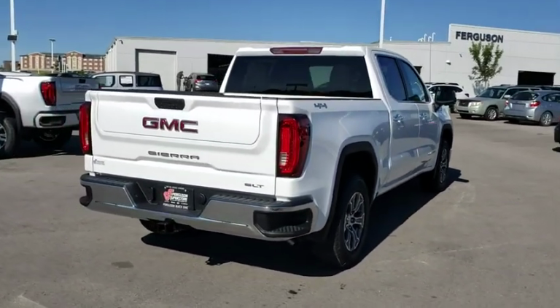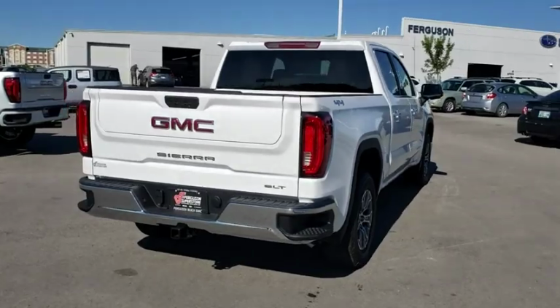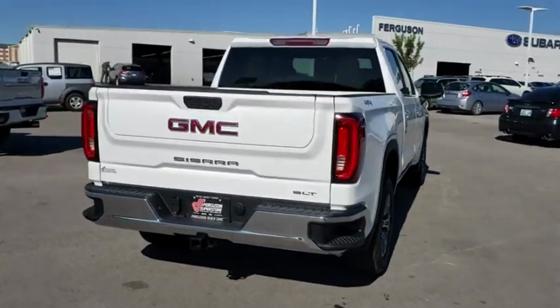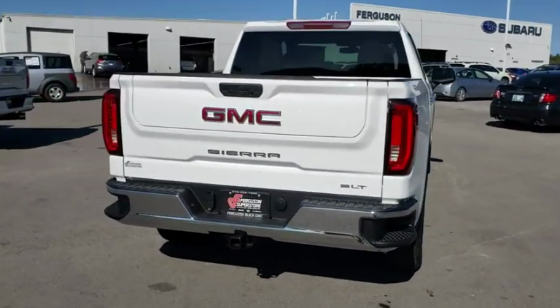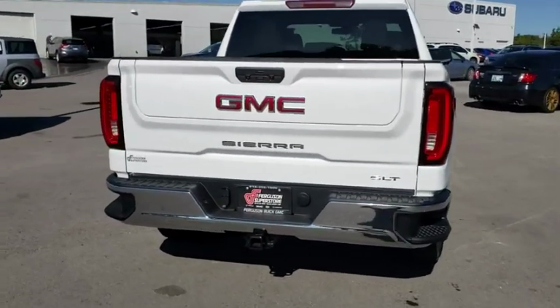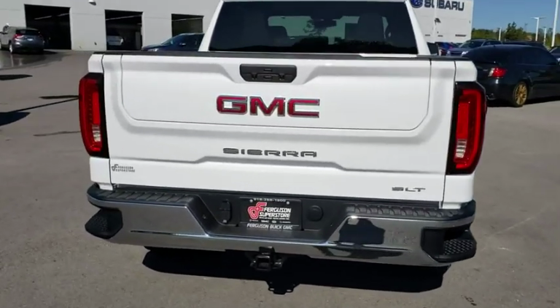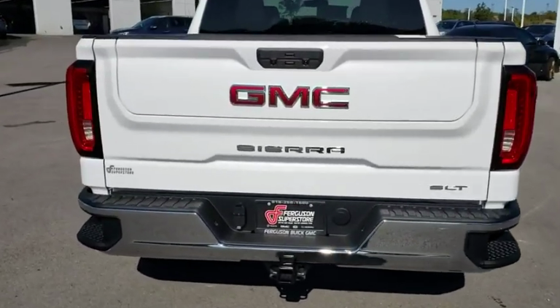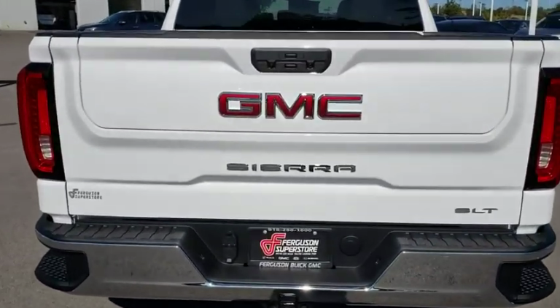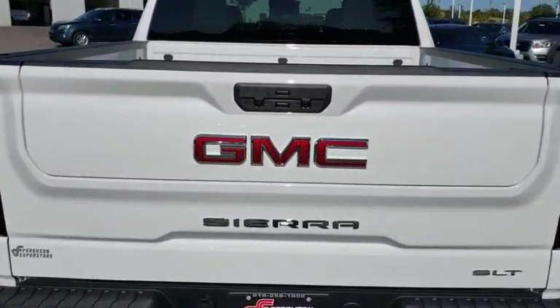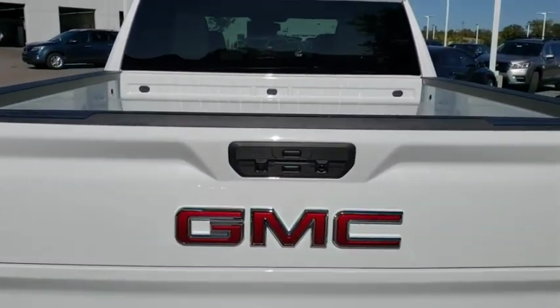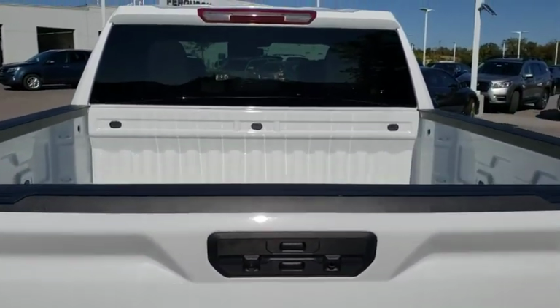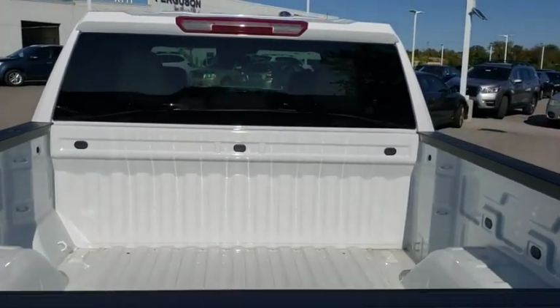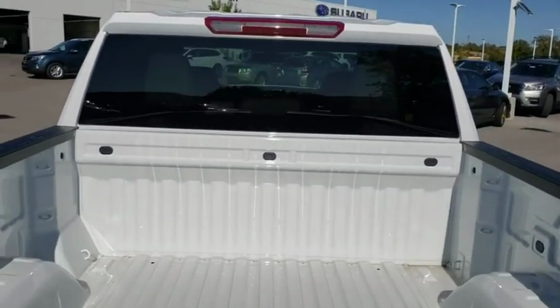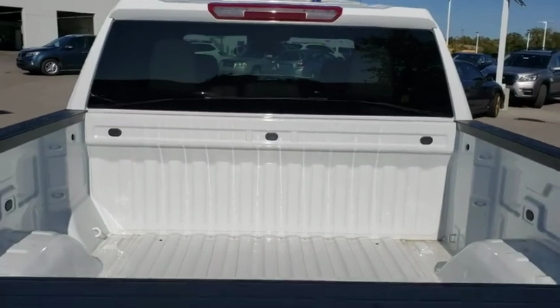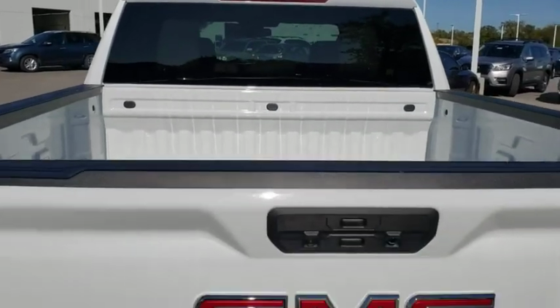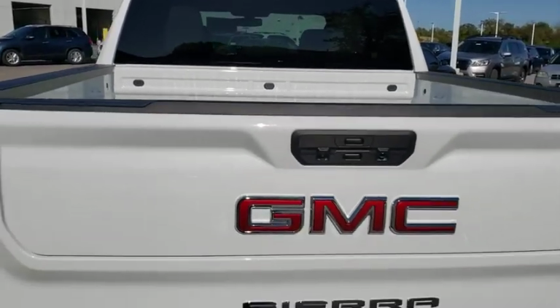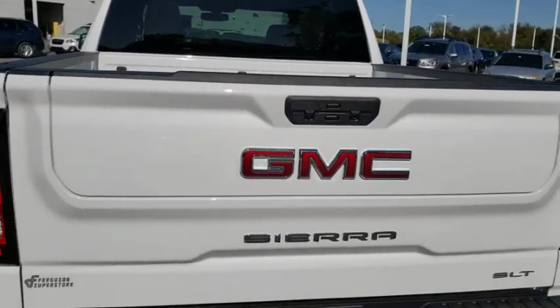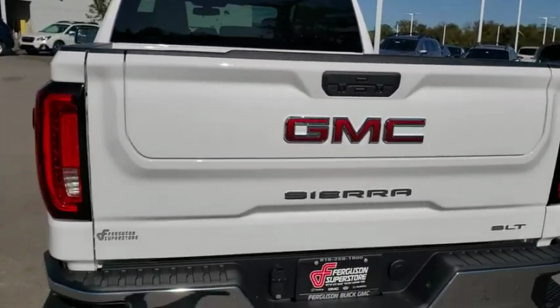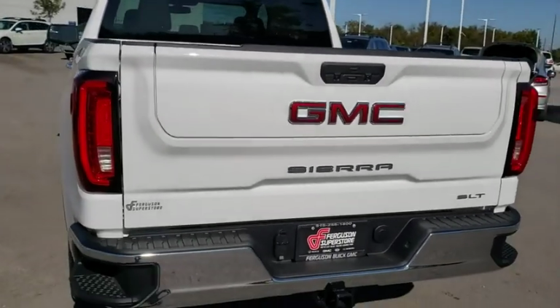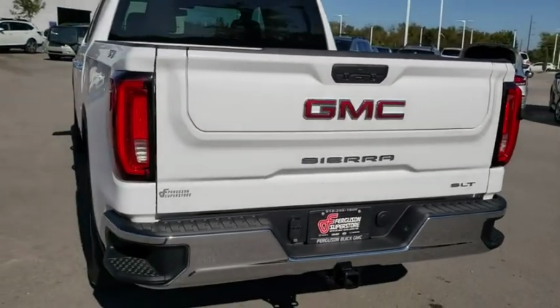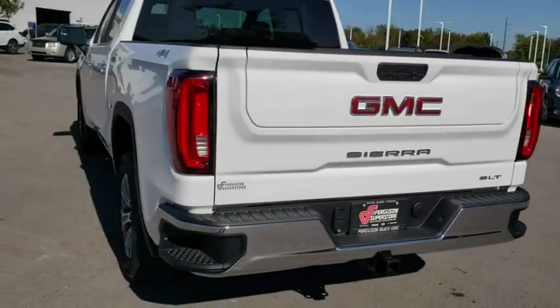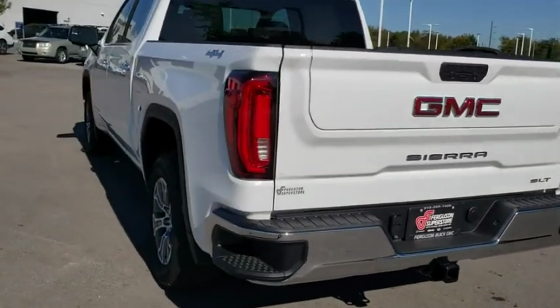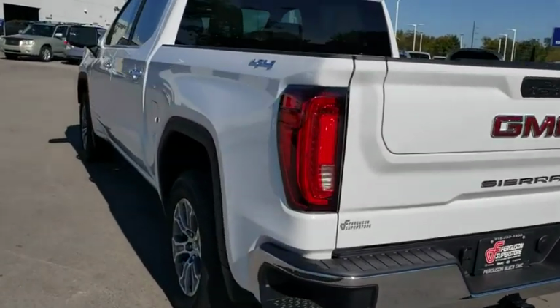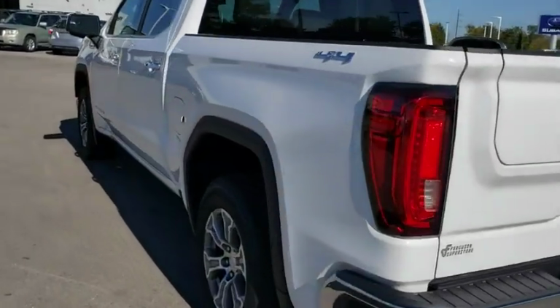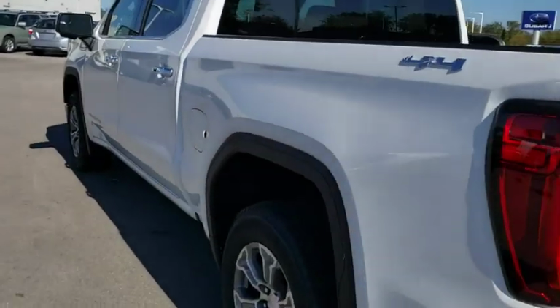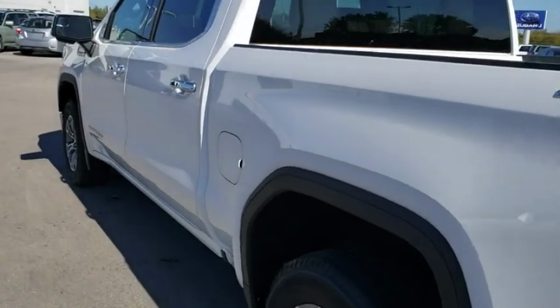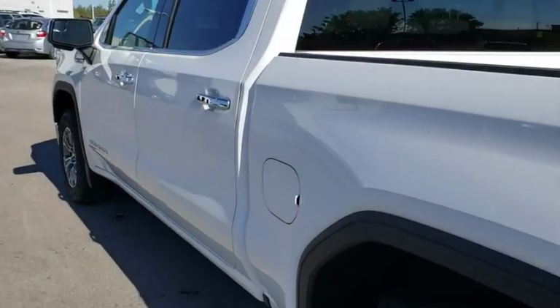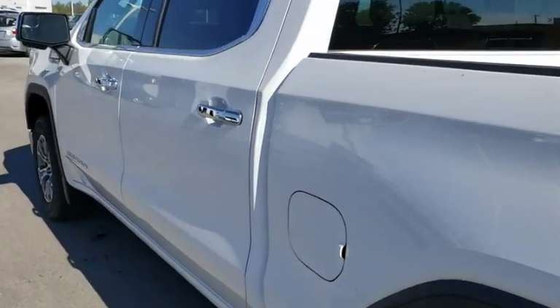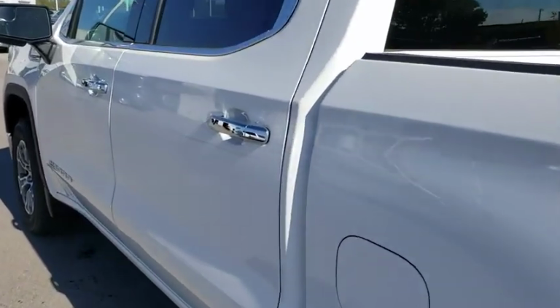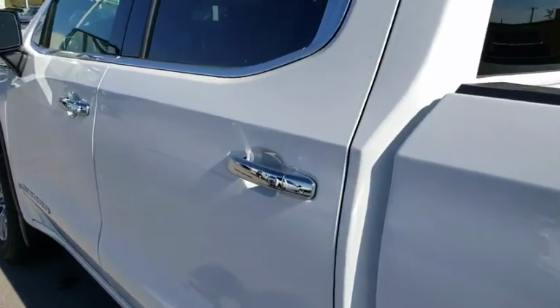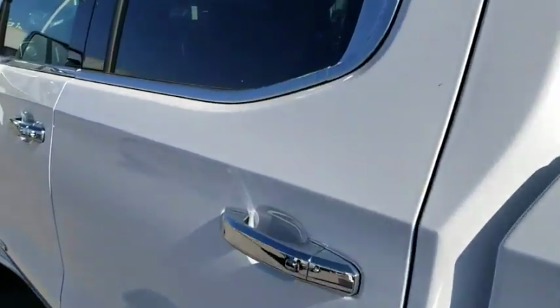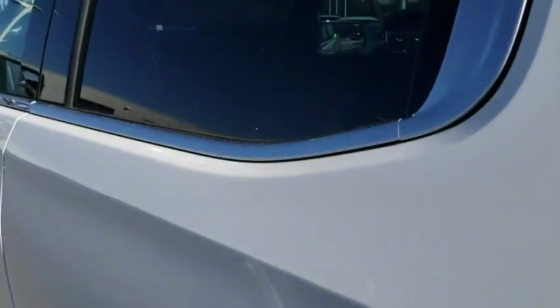Here are some of this vehicle's great options: keyless entry, backup camera, anti-lock braking system, tow hitch, power passenger seat, steering wheel audio control, remote engine start, stability control, traction control, Bluetooth.